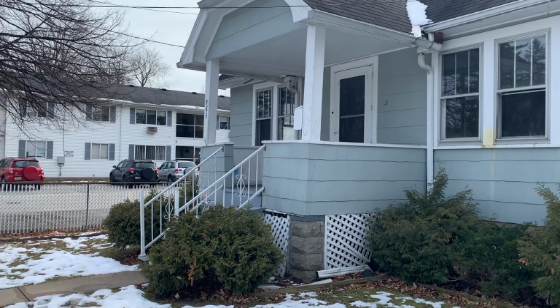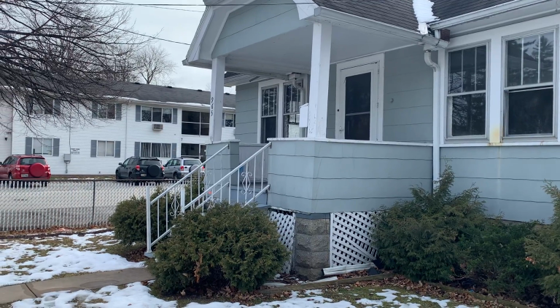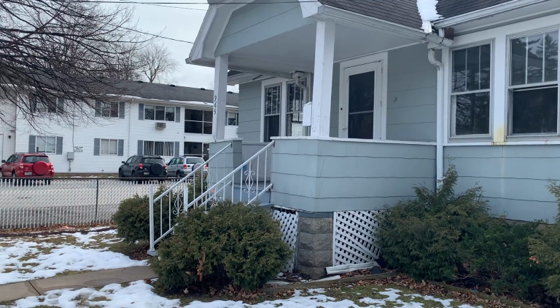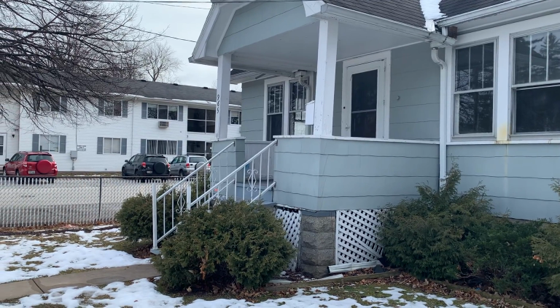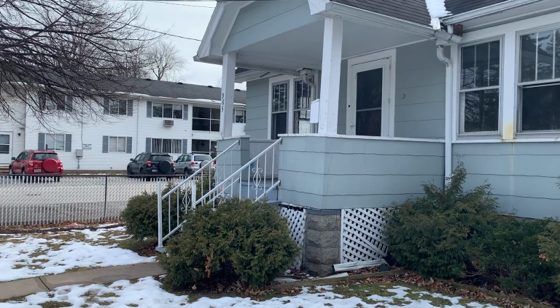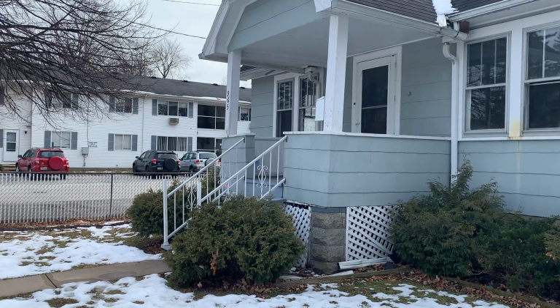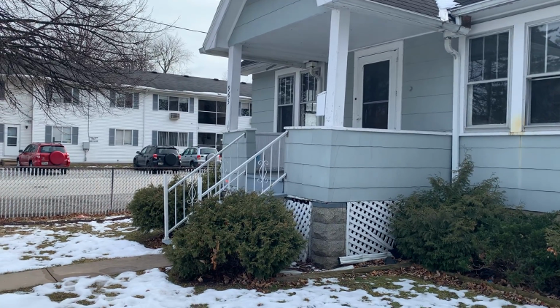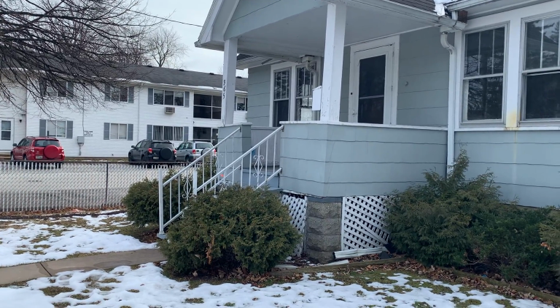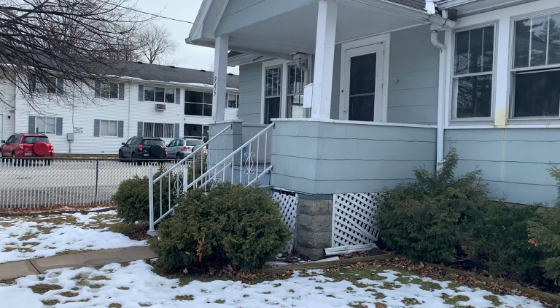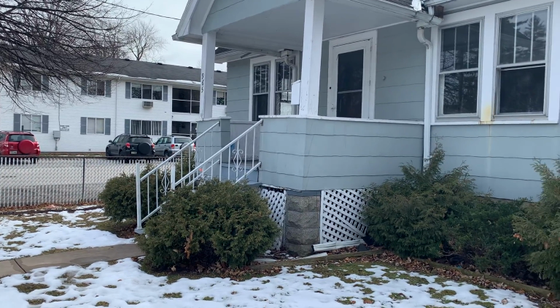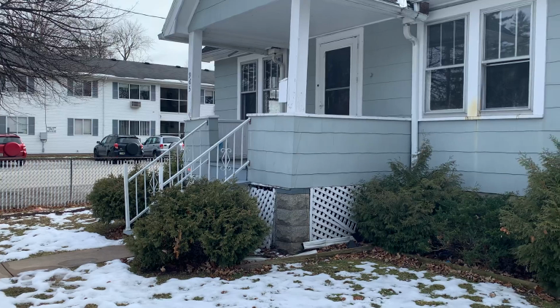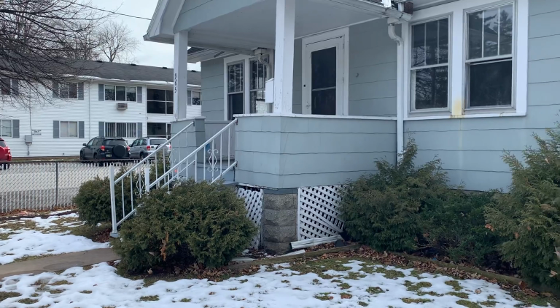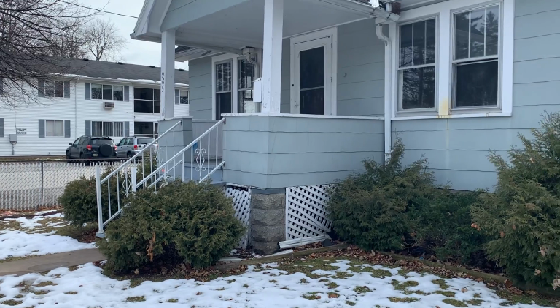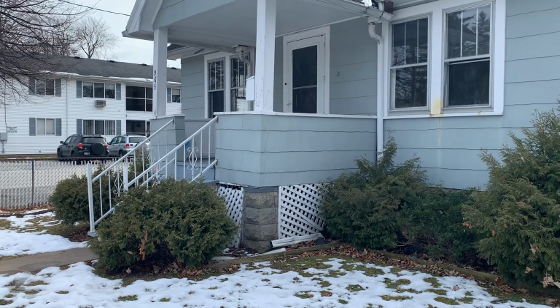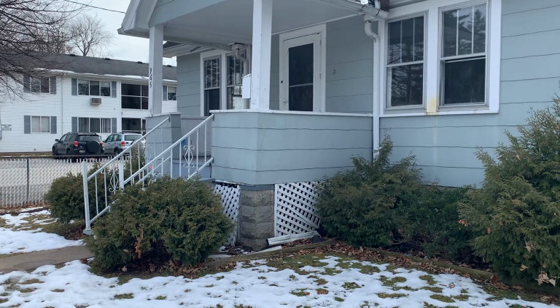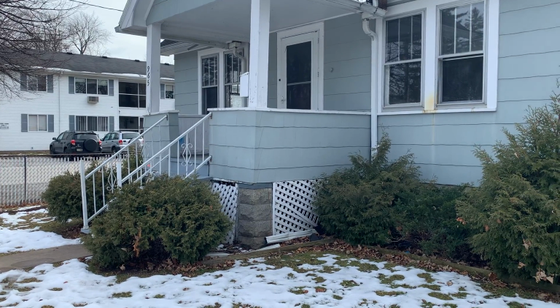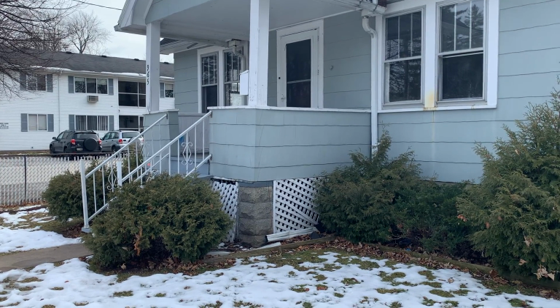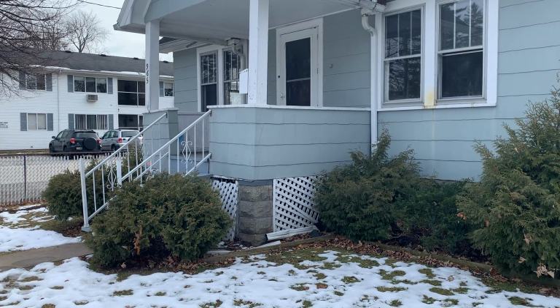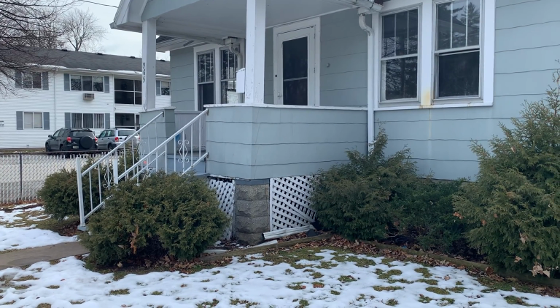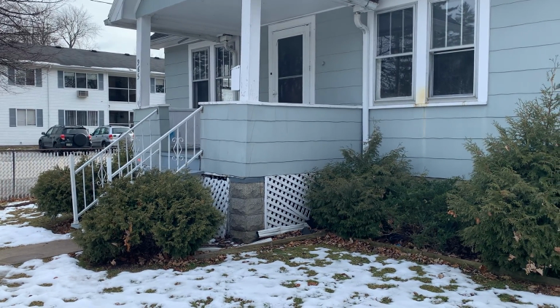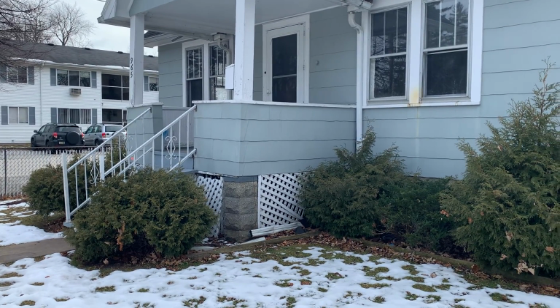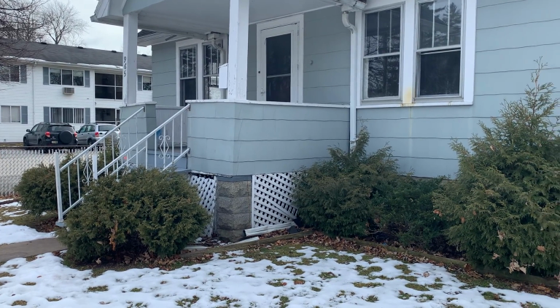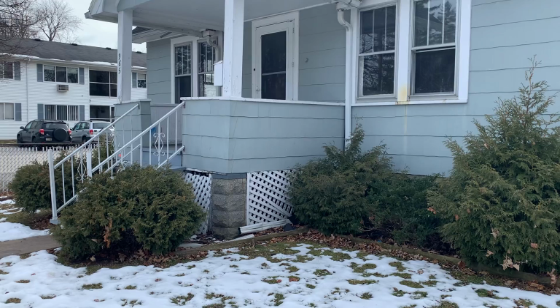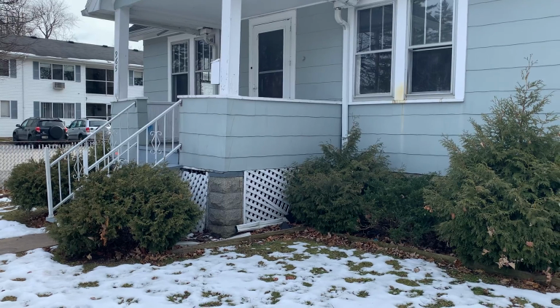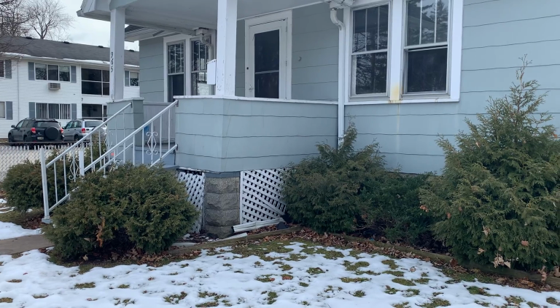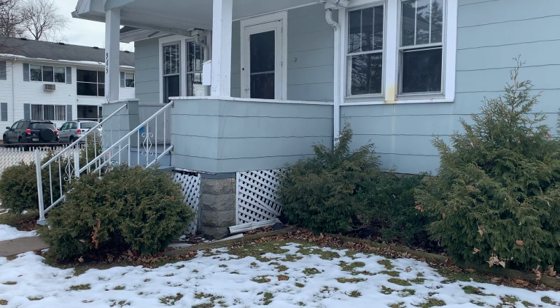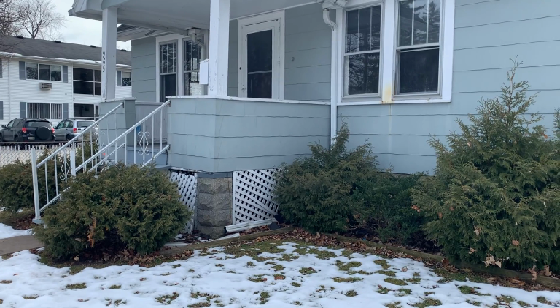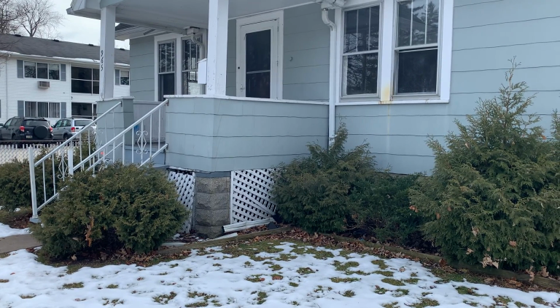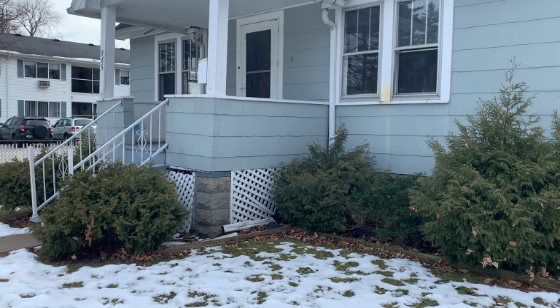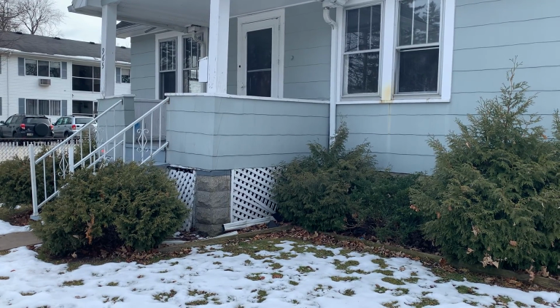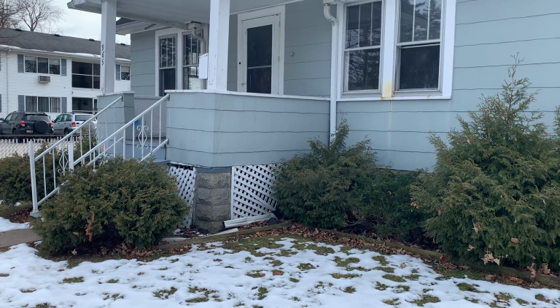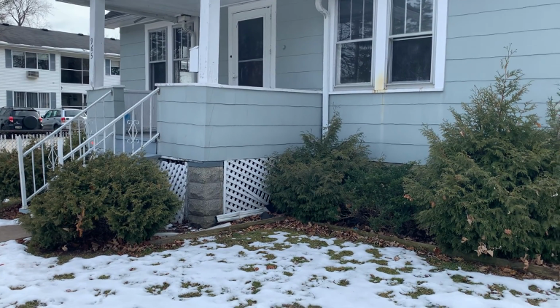The front porch is slightly unlevel, so that will definitely need to get addressed. The siding looks pretty good; however, per the remarks, it is asbestos siding, so it needs to be treated carefully.